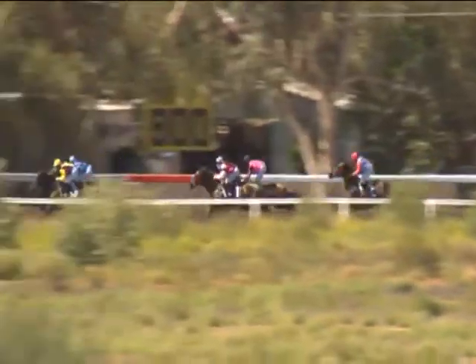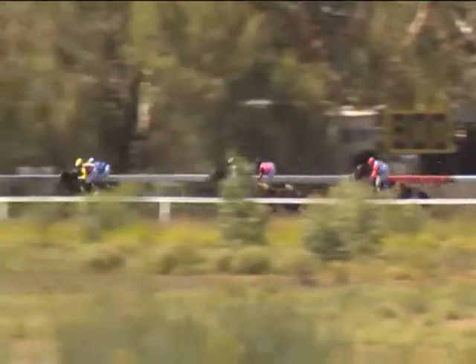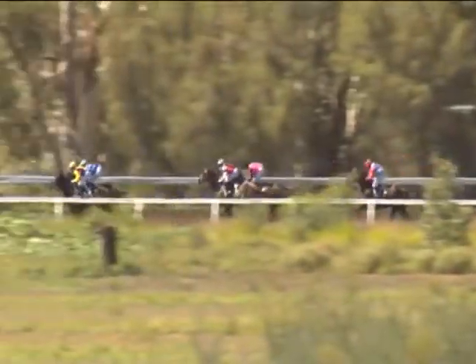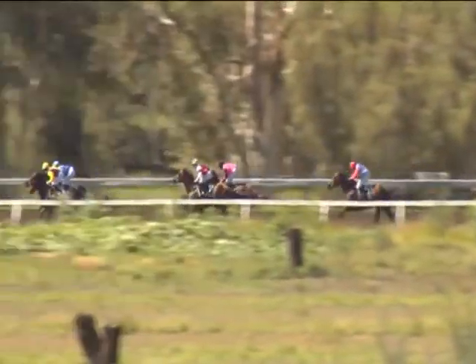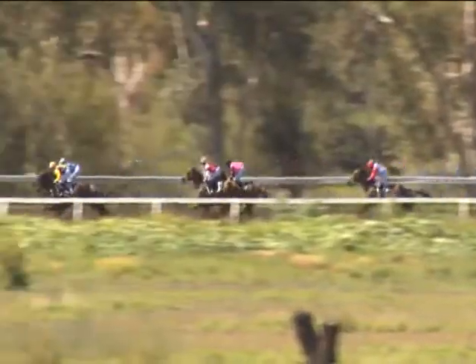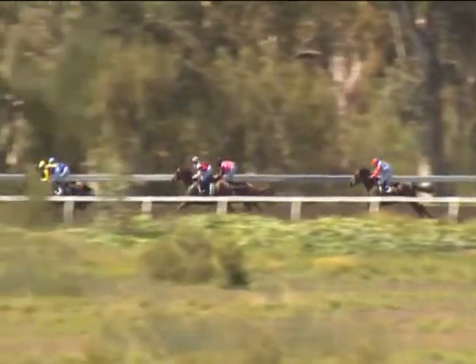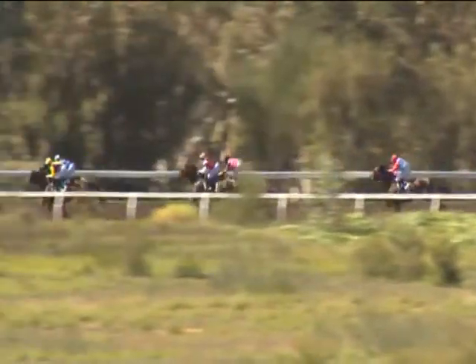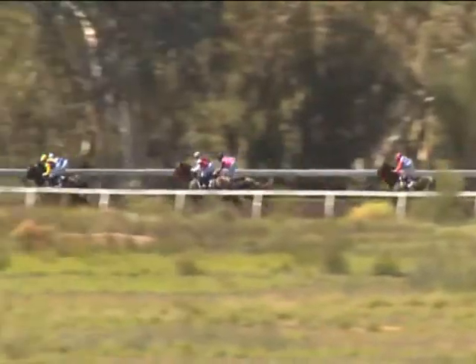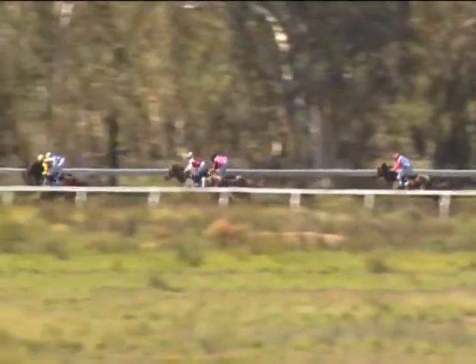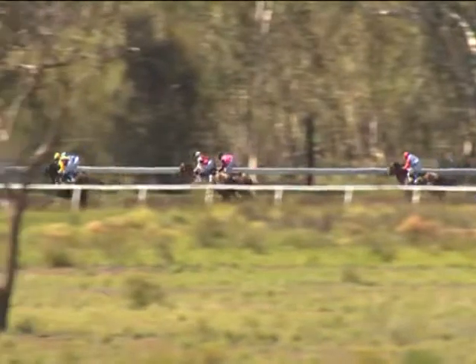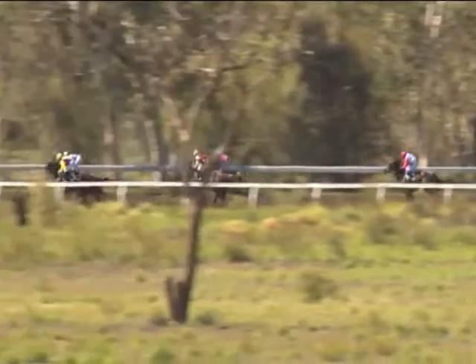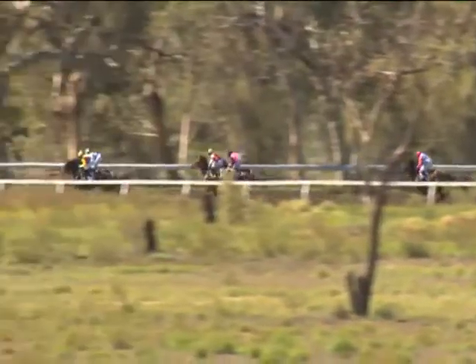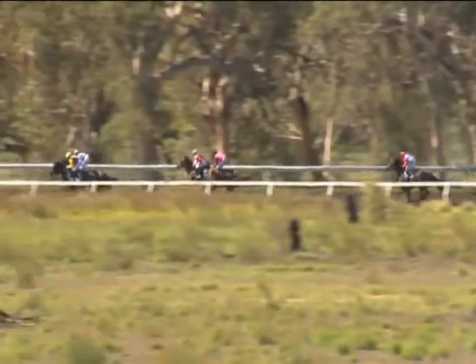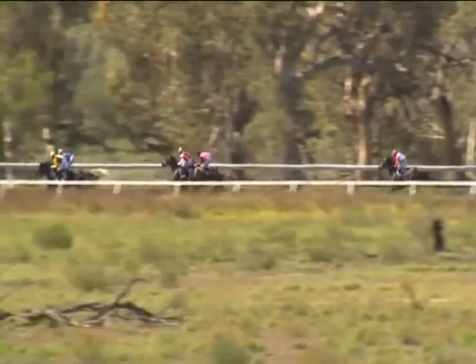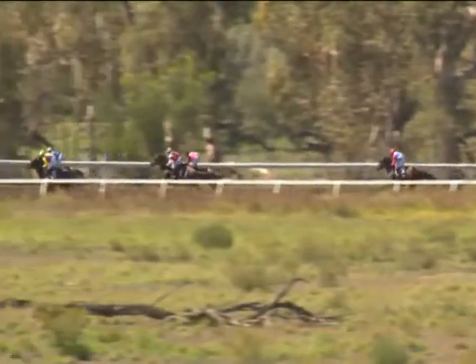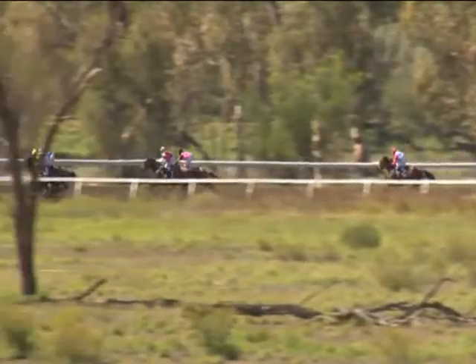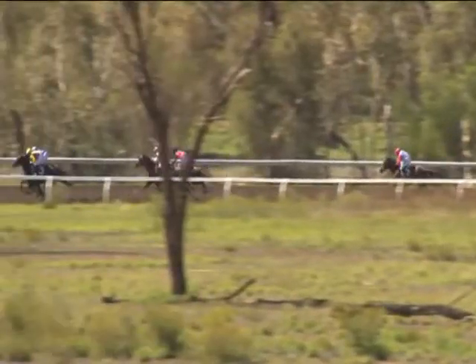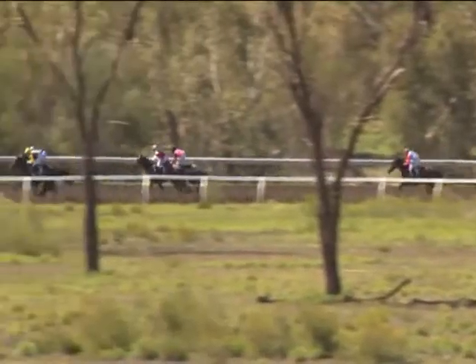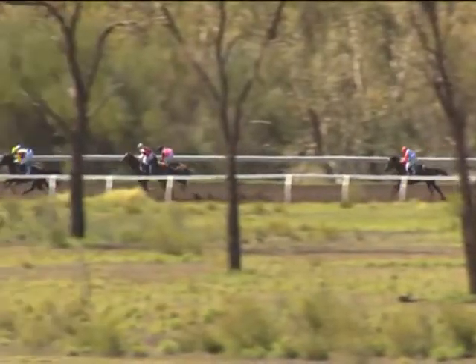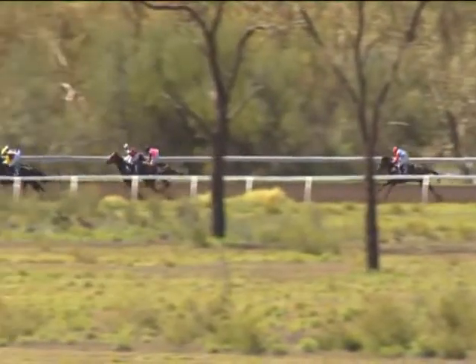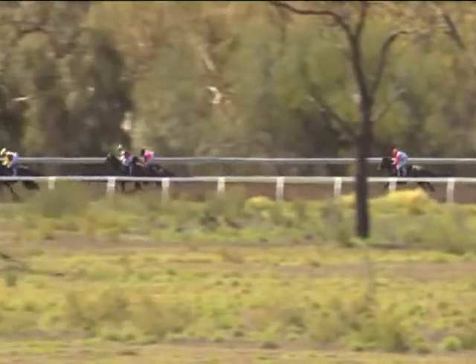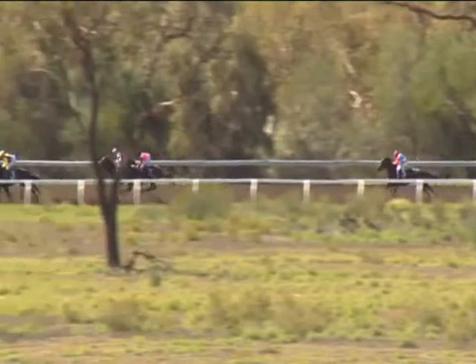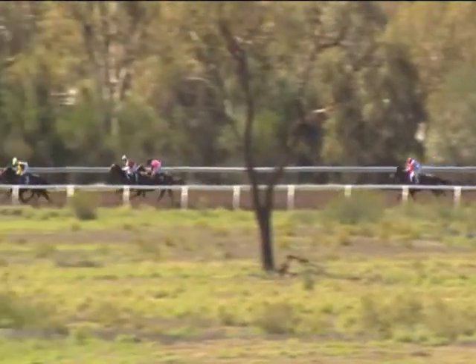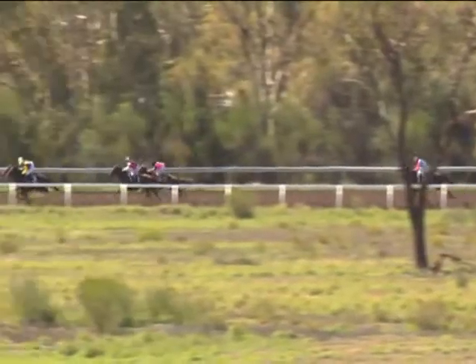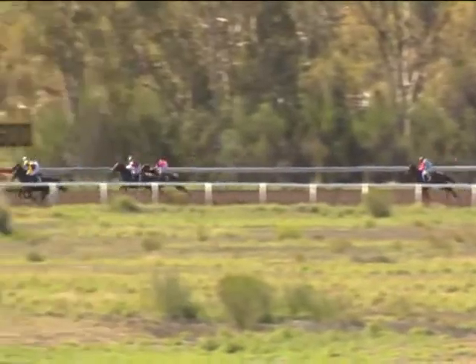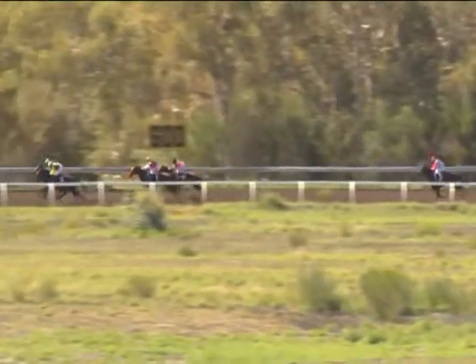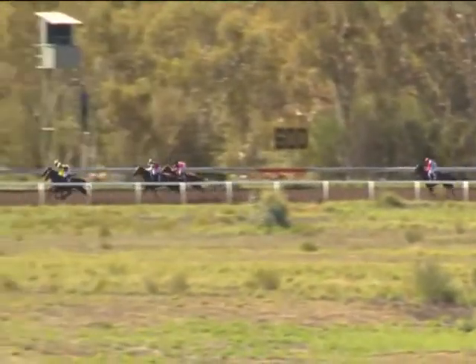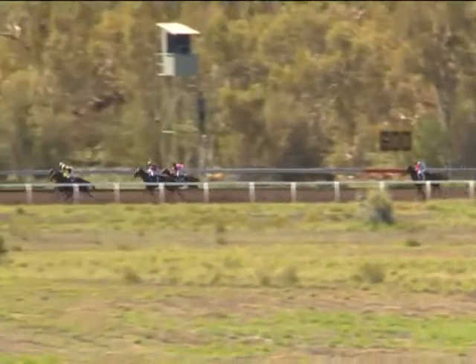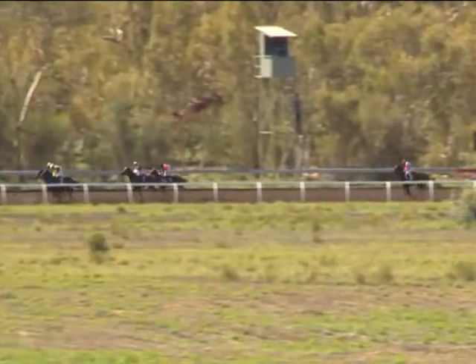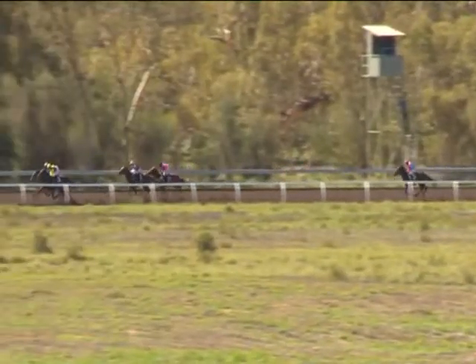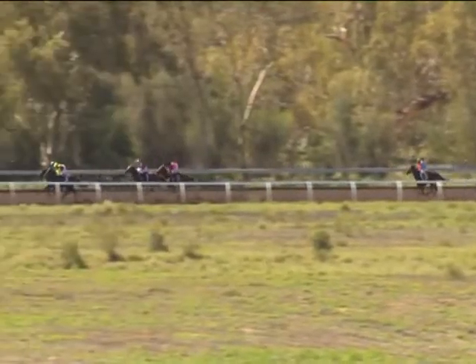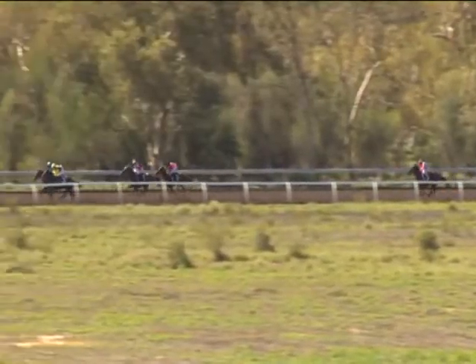There's only five lengths covering this field now with around 700 left to run. Purple Passage, the first starter, now takes the lead narrowly. Two on the outside, Ringwood Ranger. A three length gap then to Perfect Paragon. It's all about Alice. And Desert Elsie's tailed off — forget it.